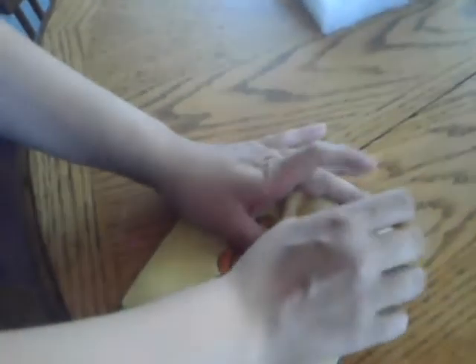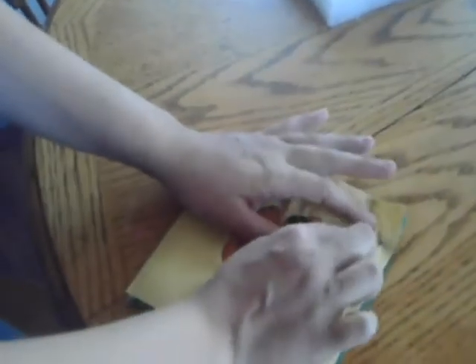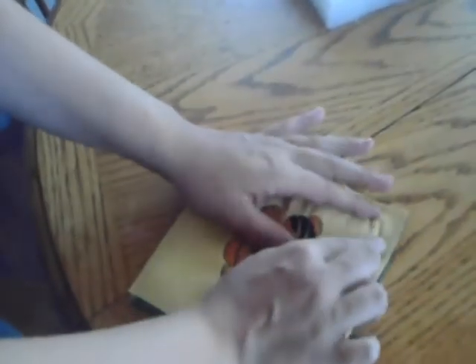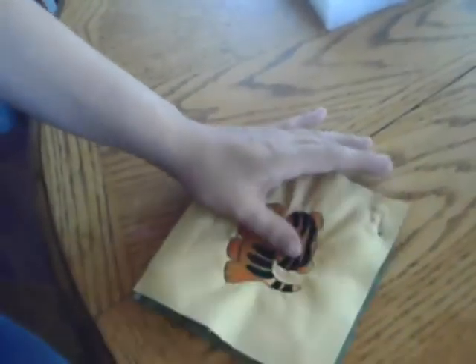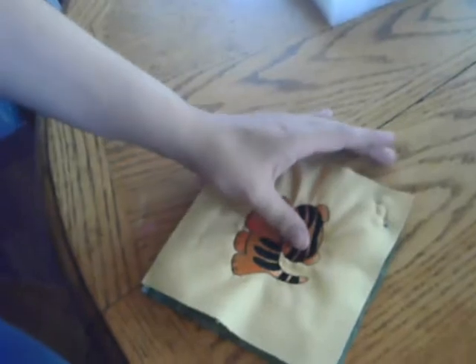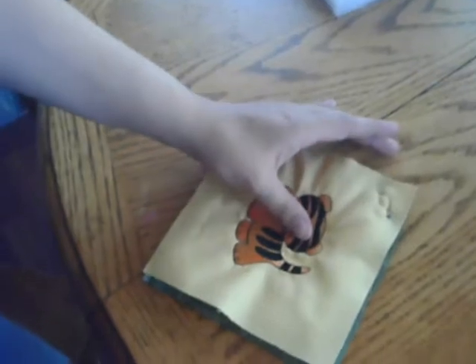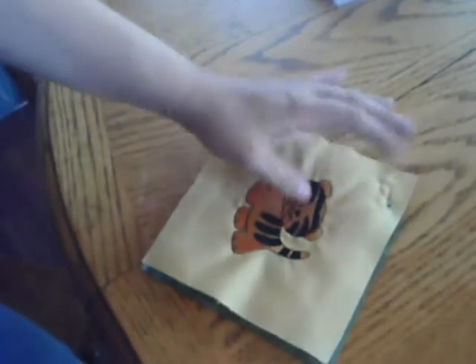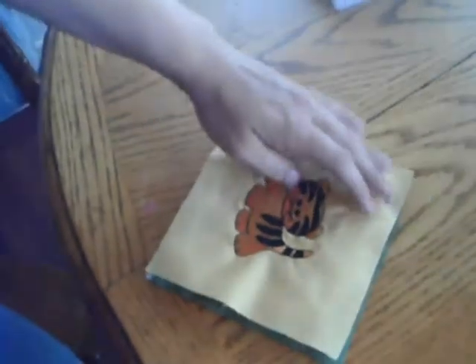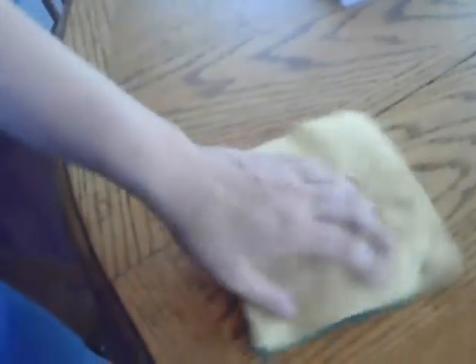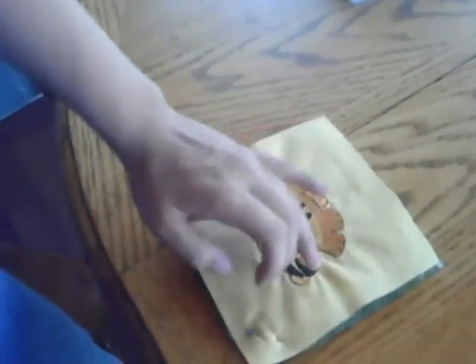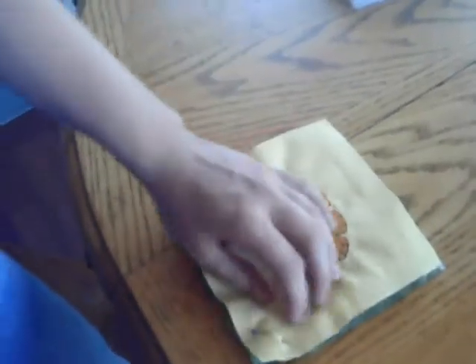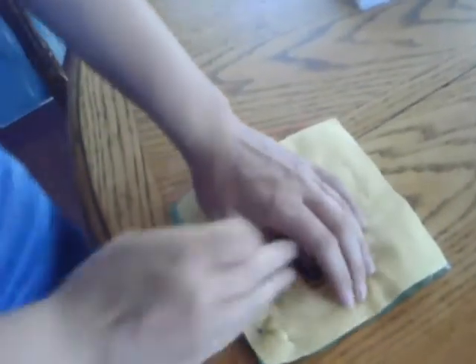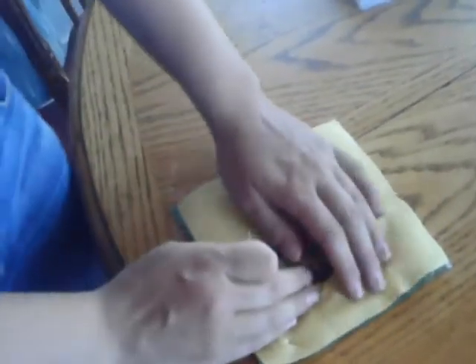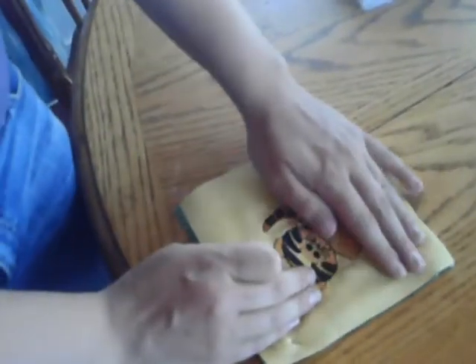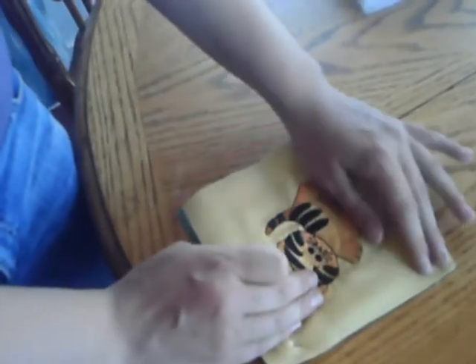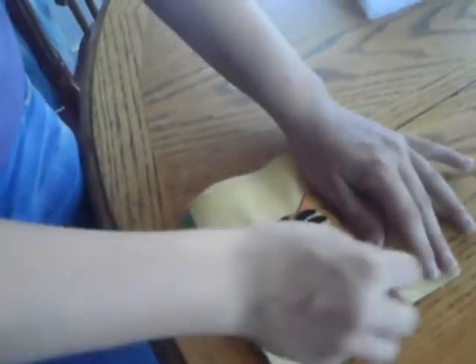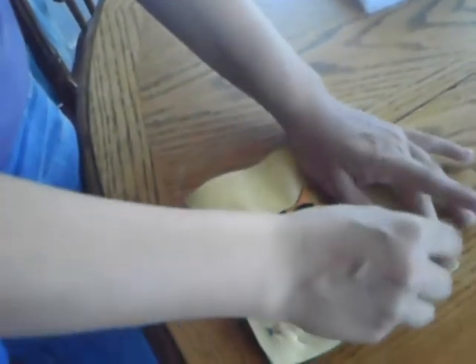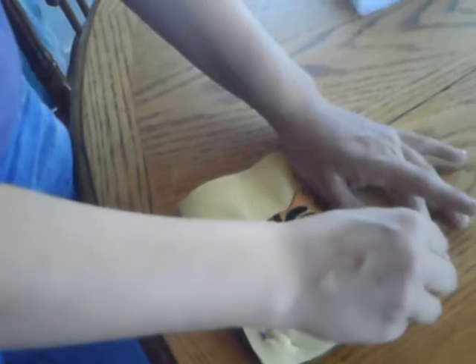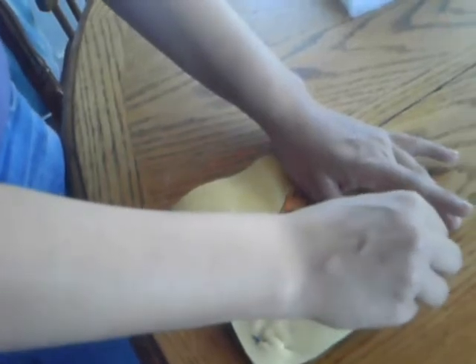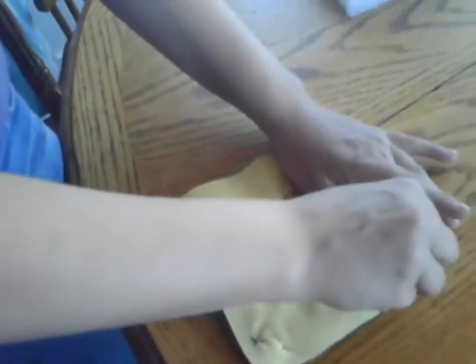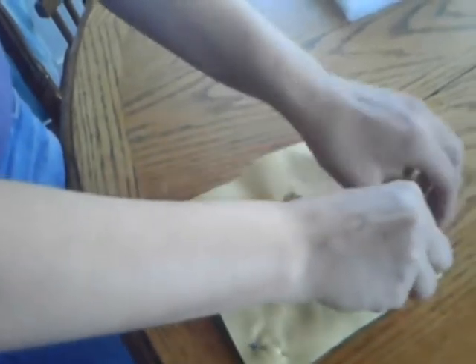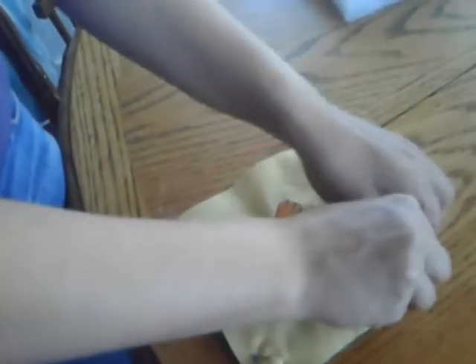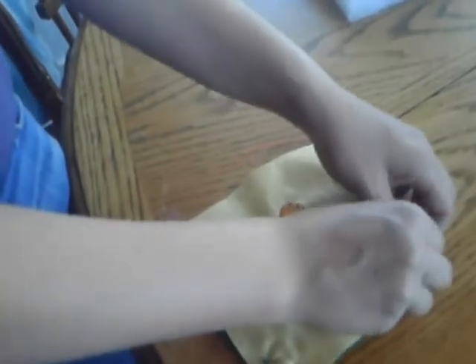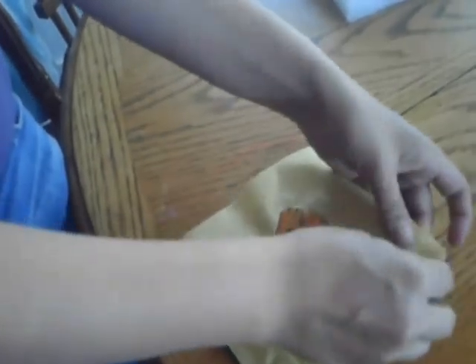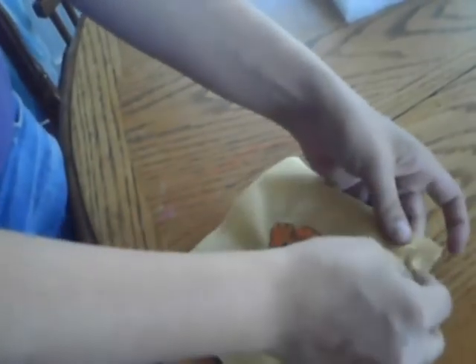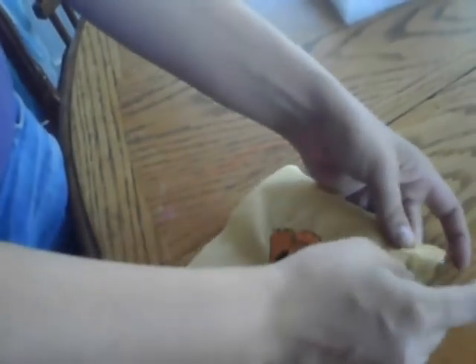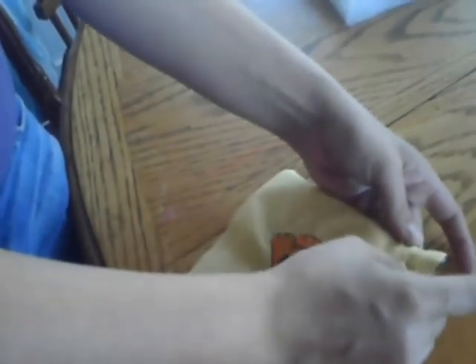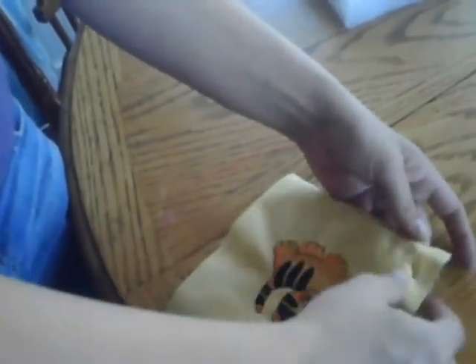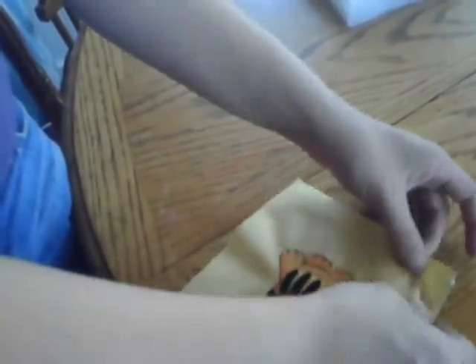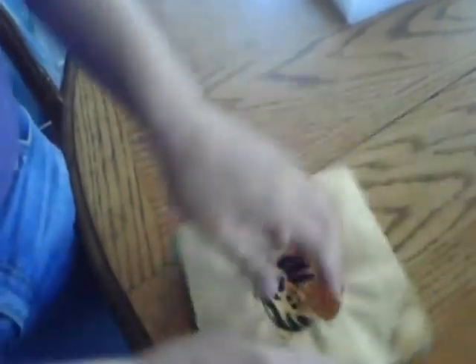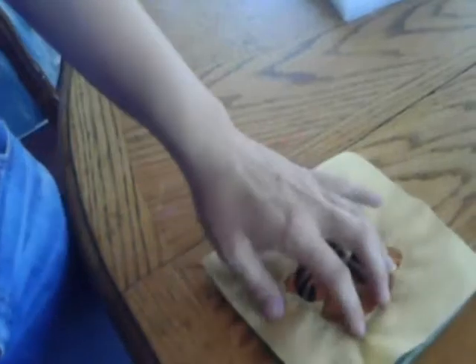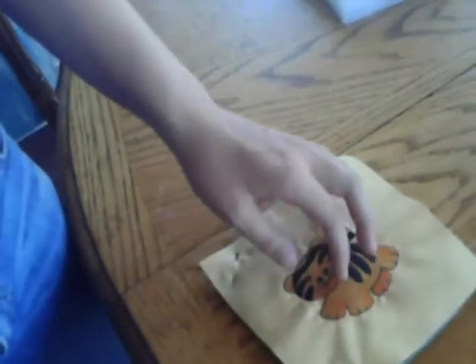The square pieces are all sewn into separate blocks first, and then they'll be sewn into rows. Then the rows will be sewn together. Raw edges are sewn to the outside.